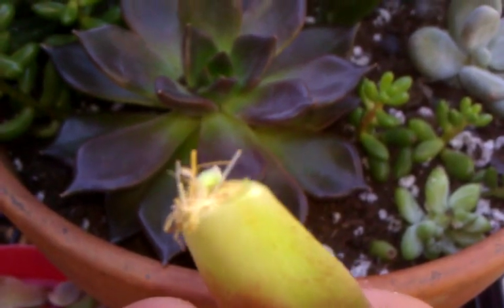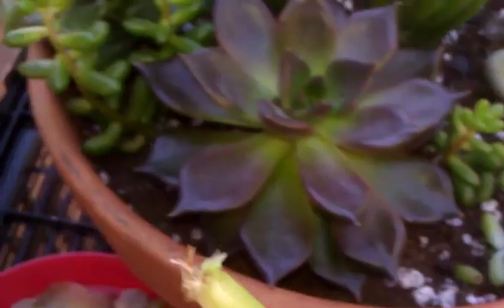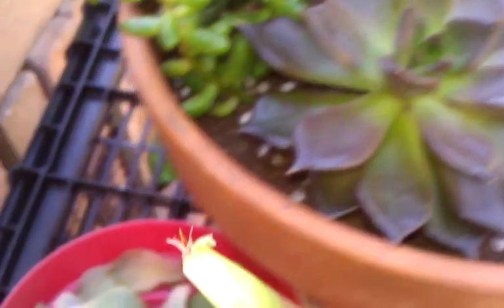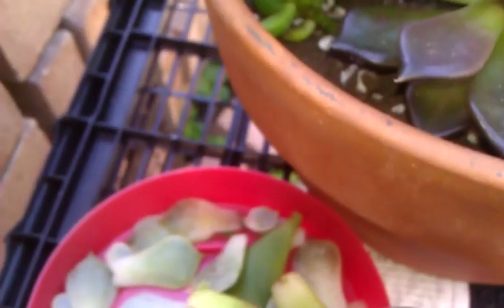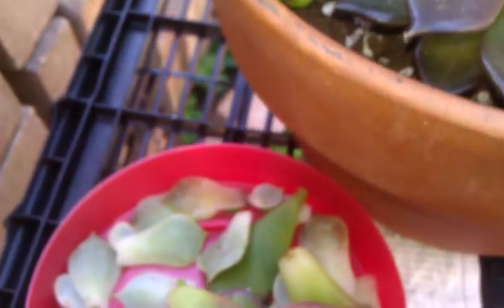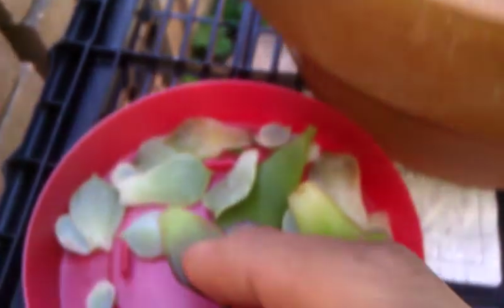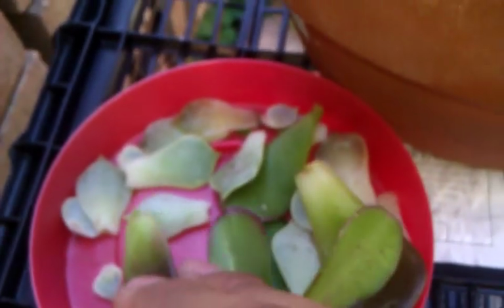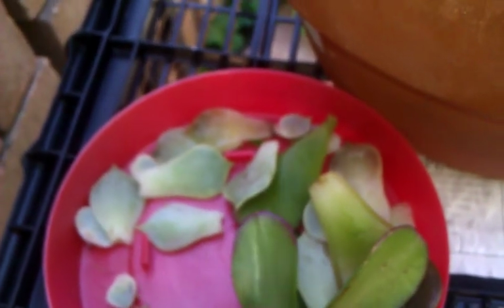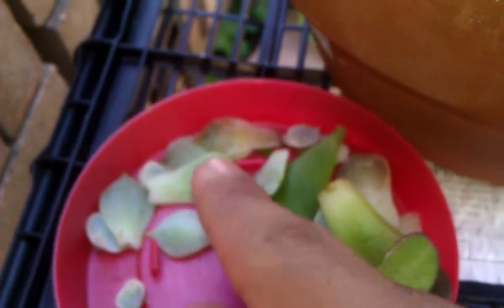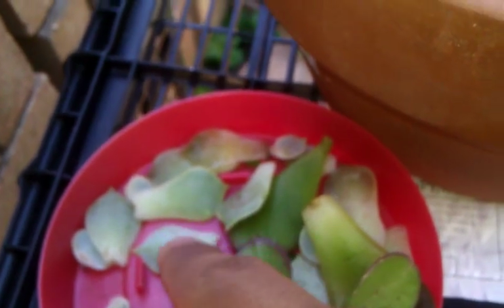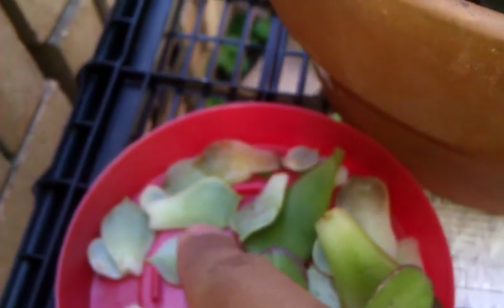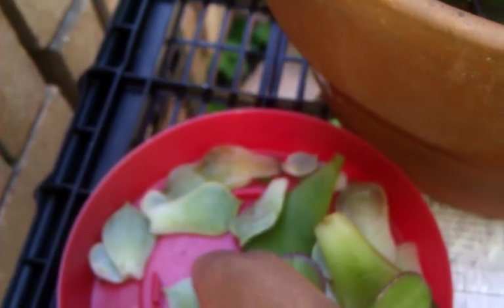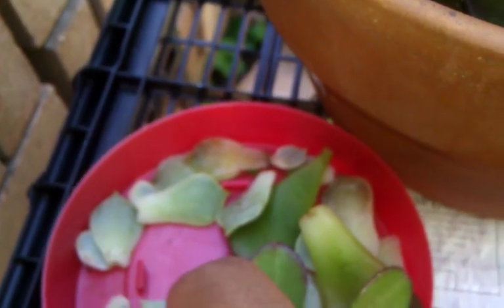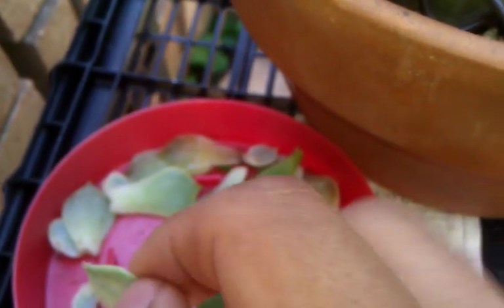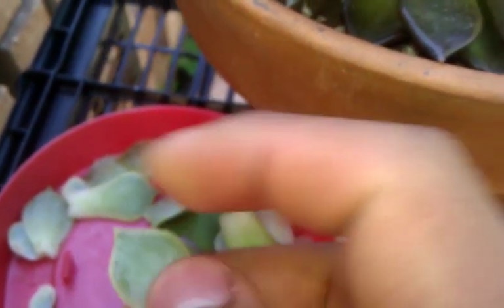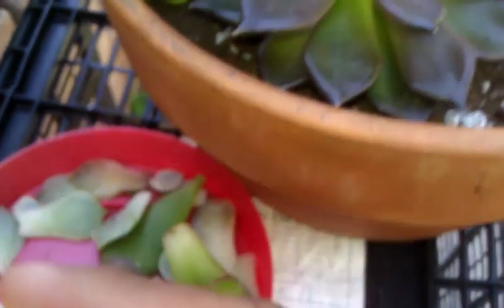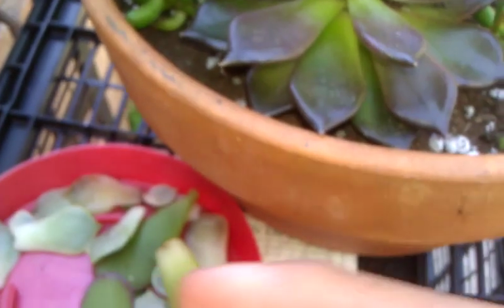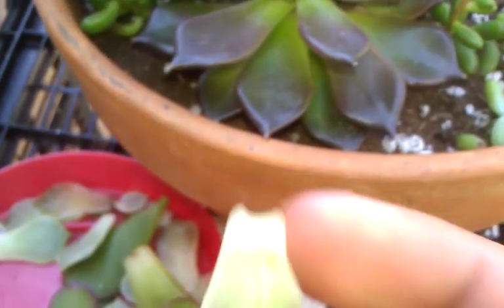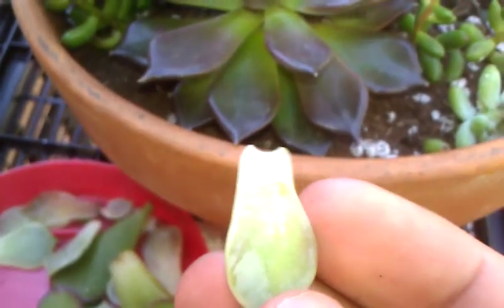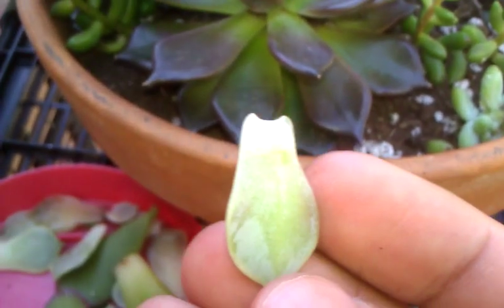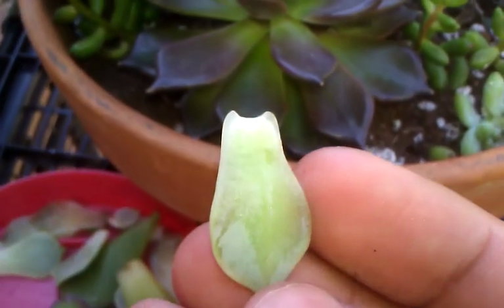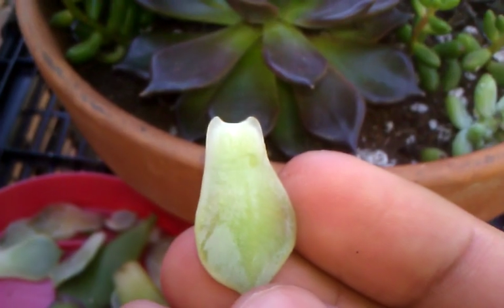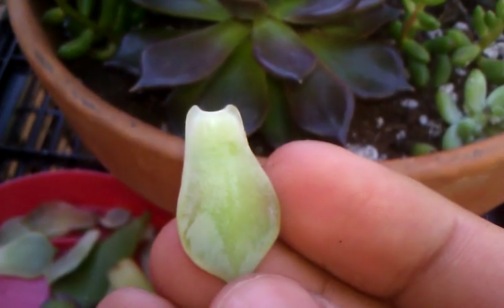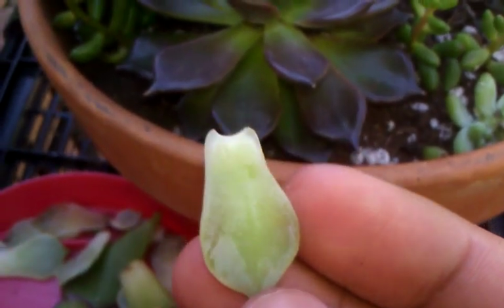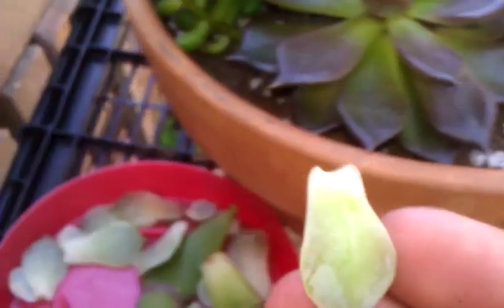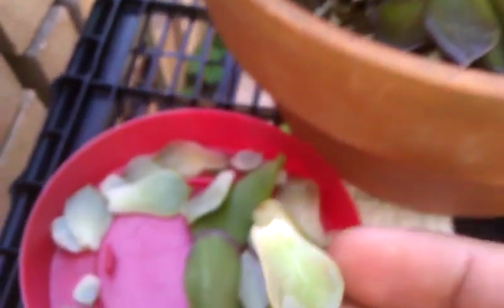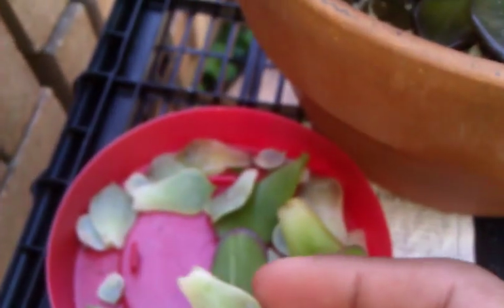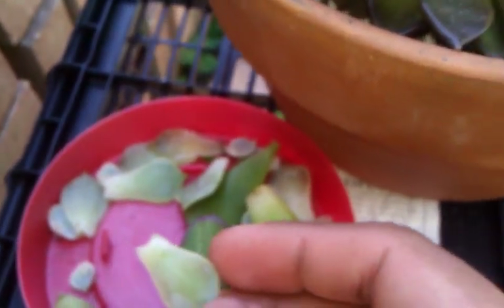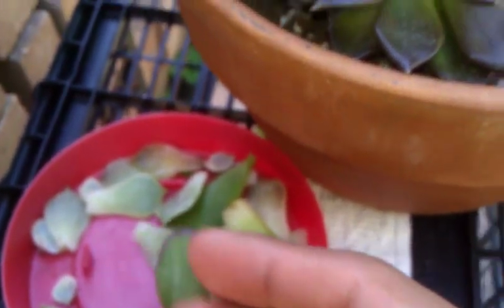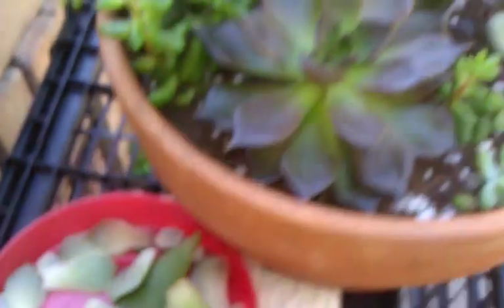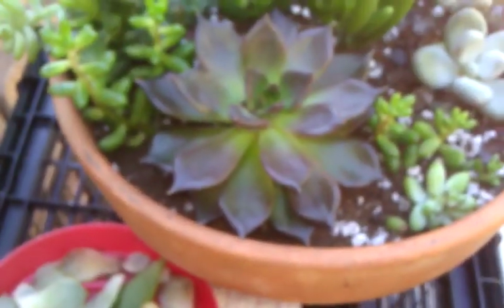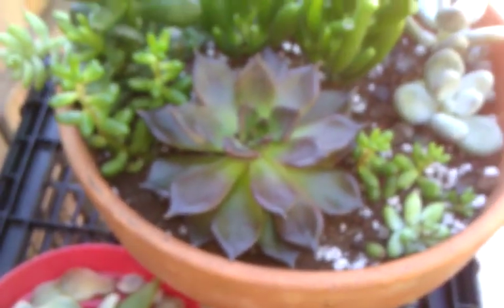You just let it sit around until it gets big enough to put it in its own pot. This is another type of tiberia I have, and this could be done to any type of succulent.